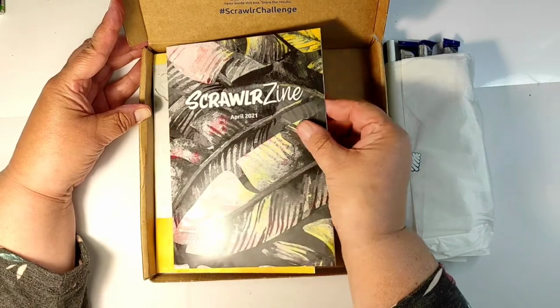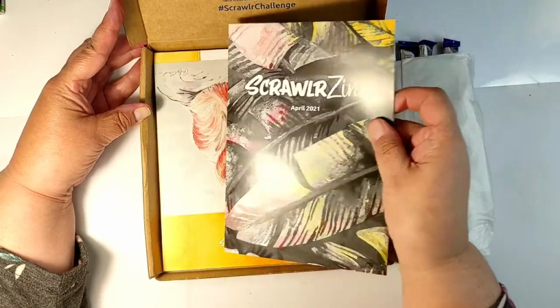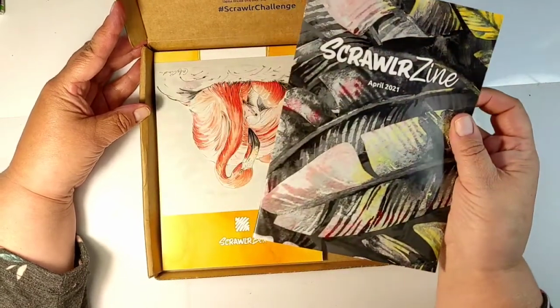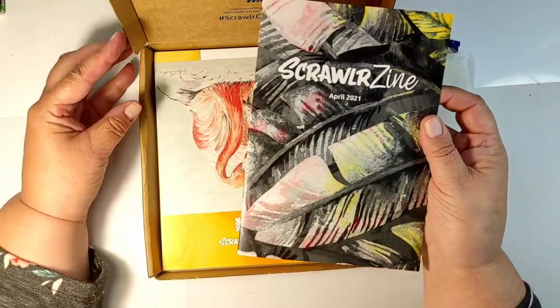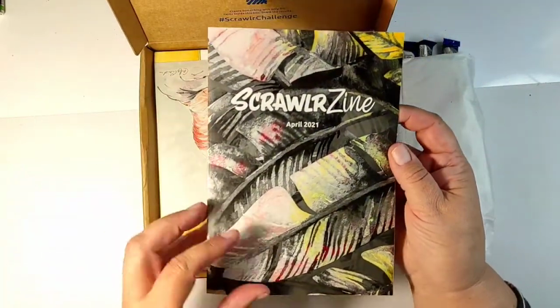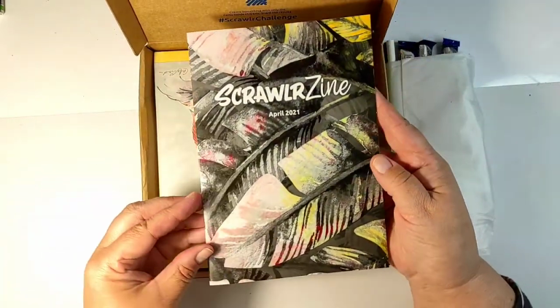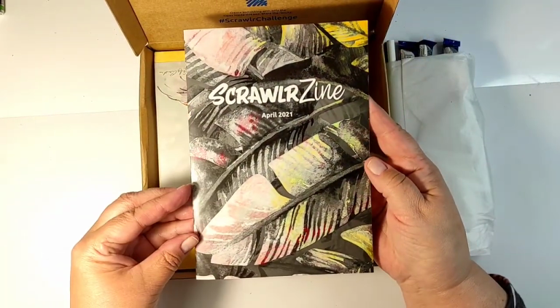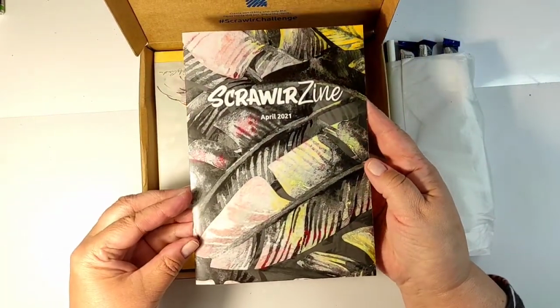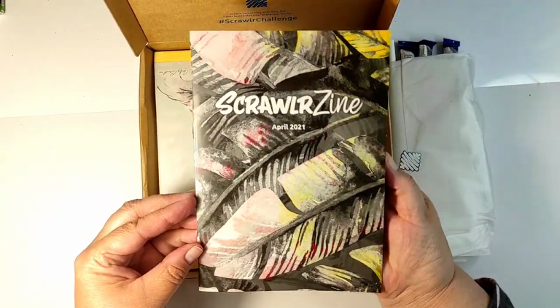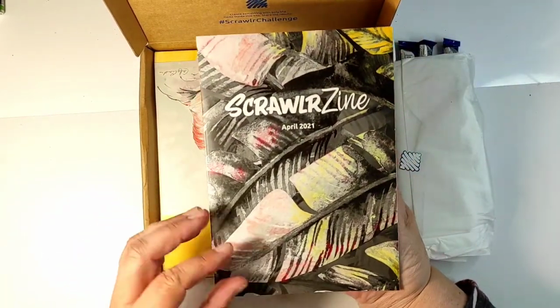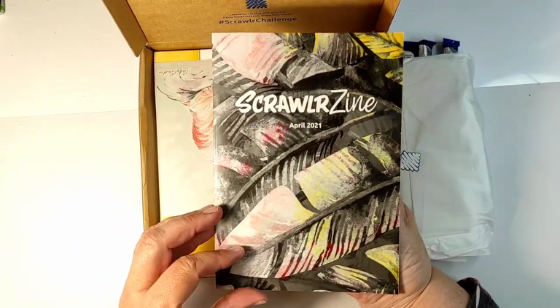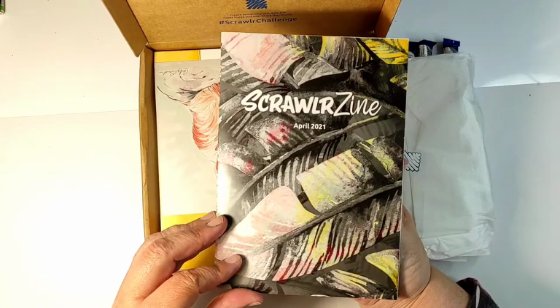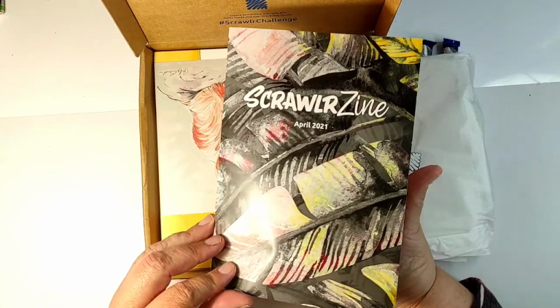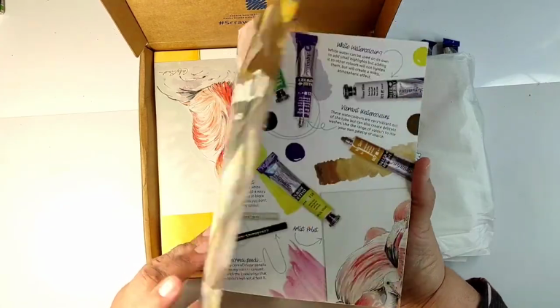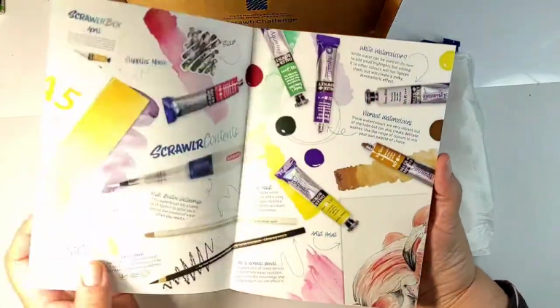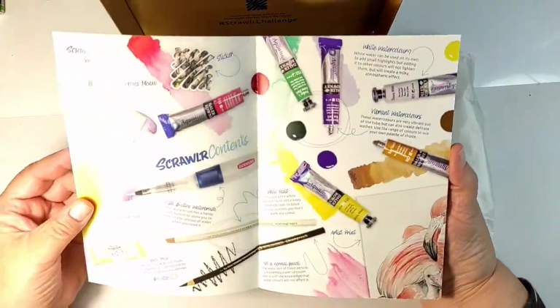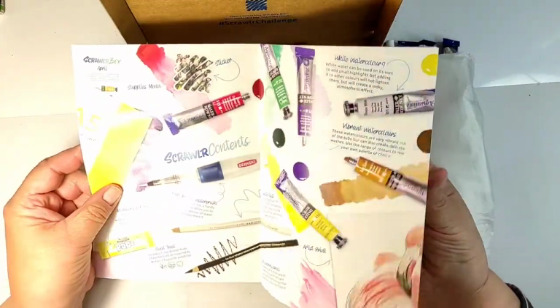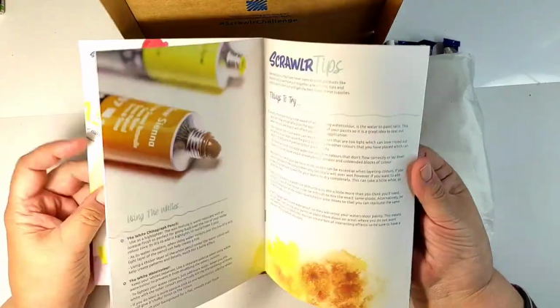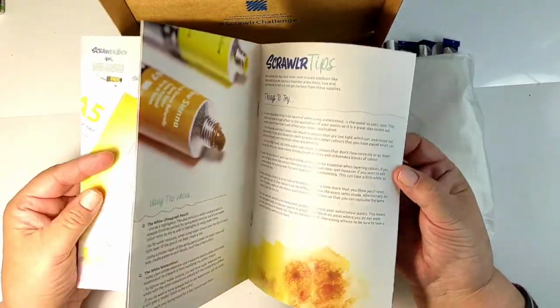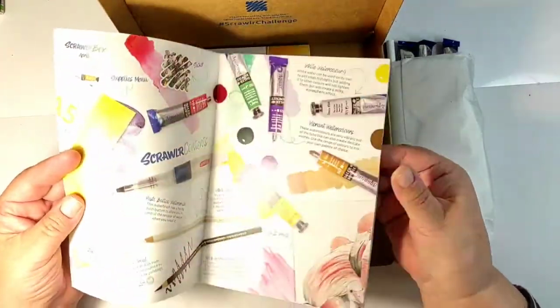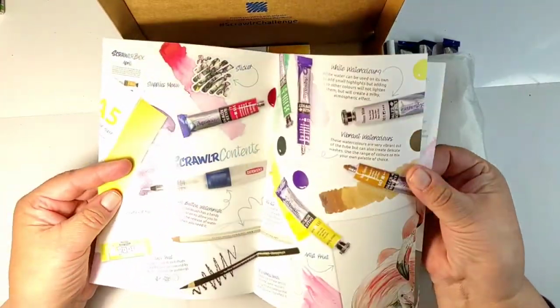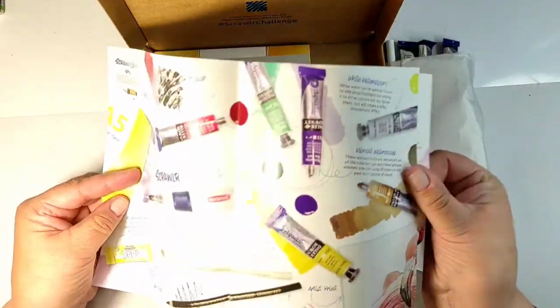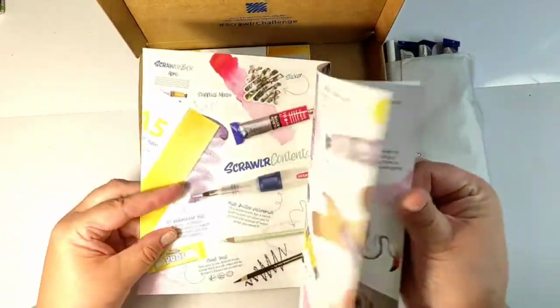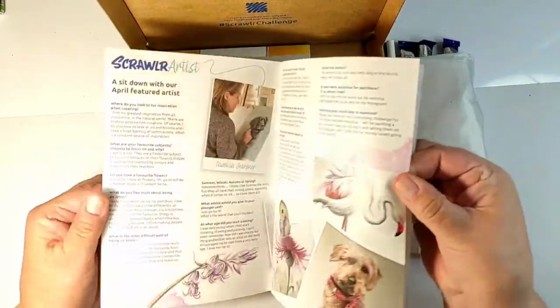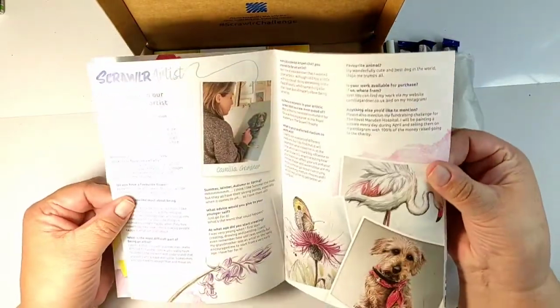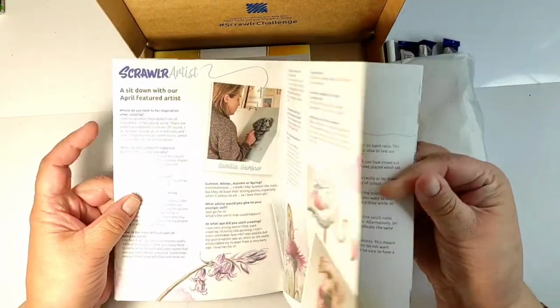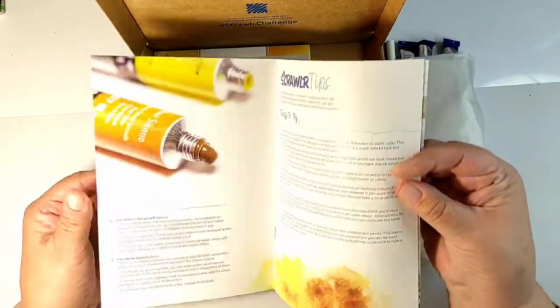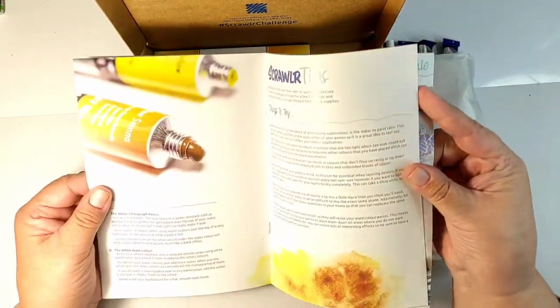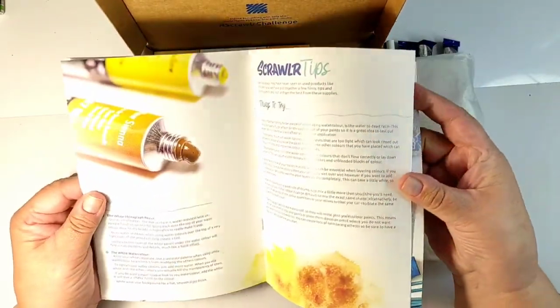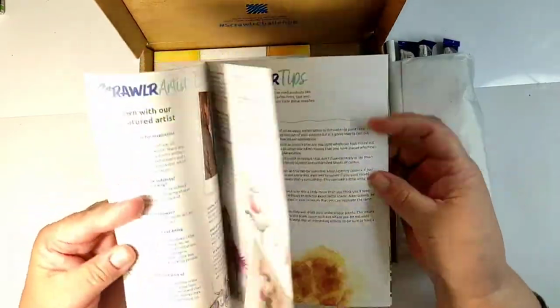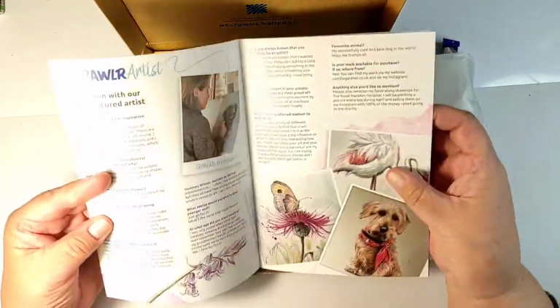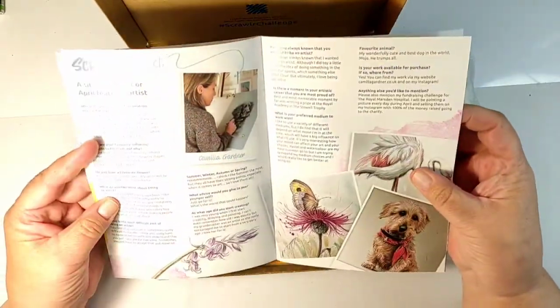ScrawlrBox is a box produced in the UK. They are getting better with their deliveries — this box took just one week to arrive here in France, and it cost me 25 euros including delivery.